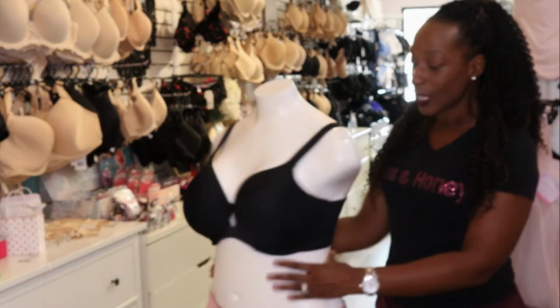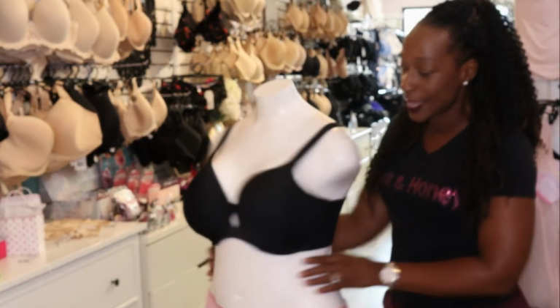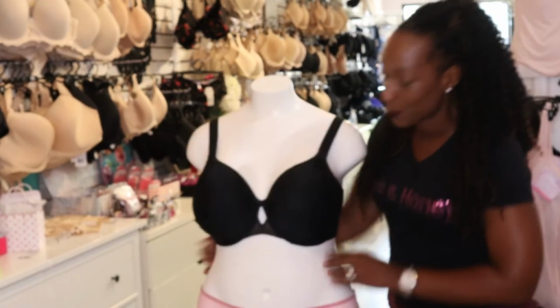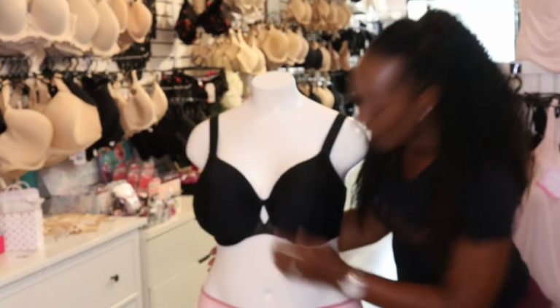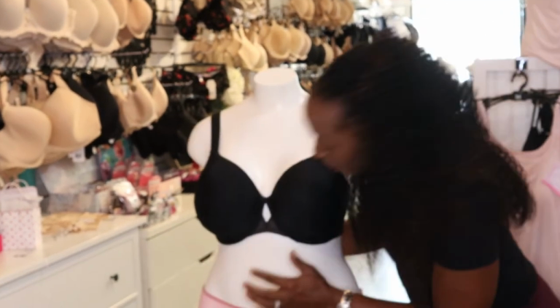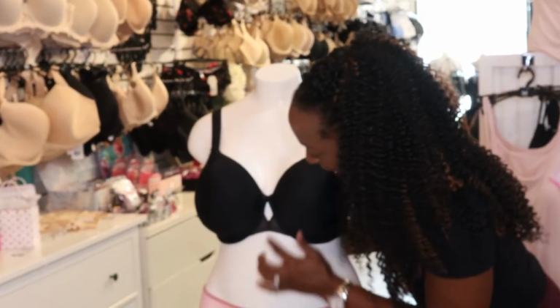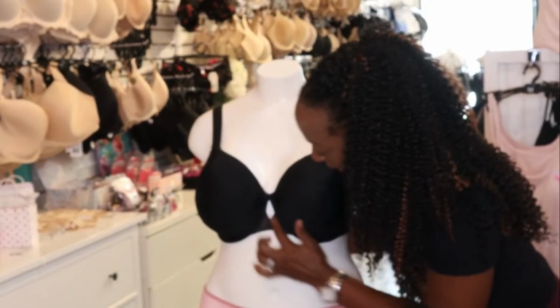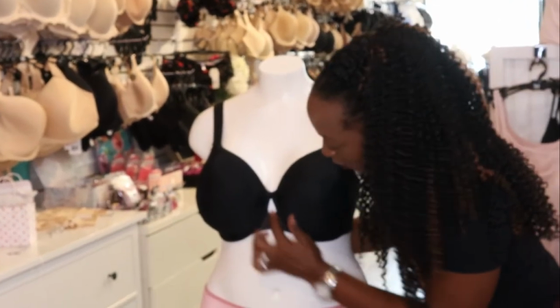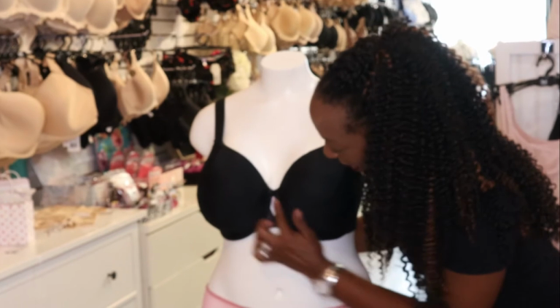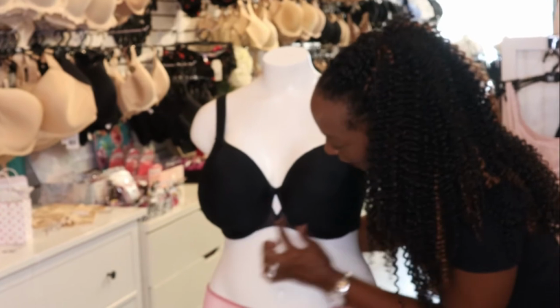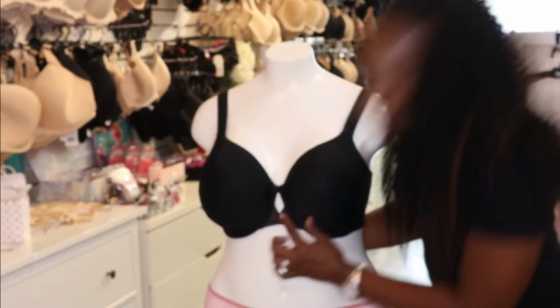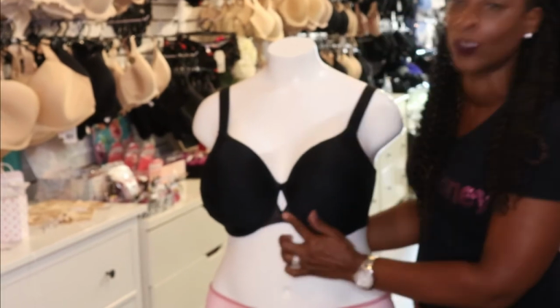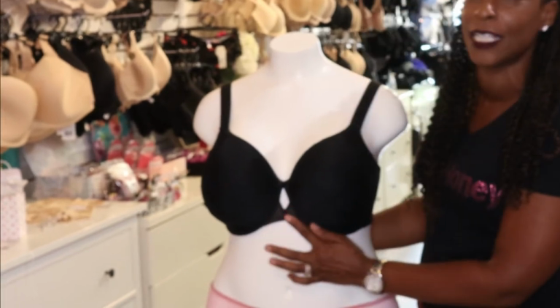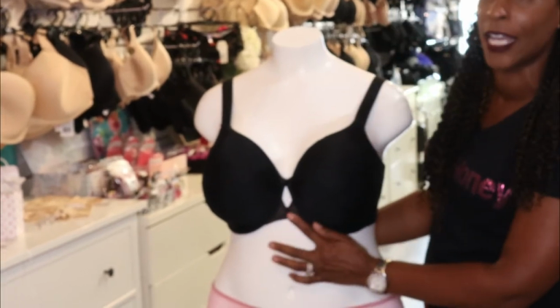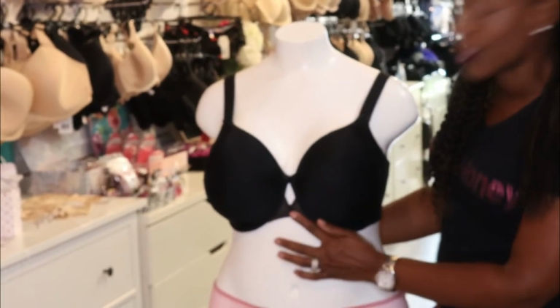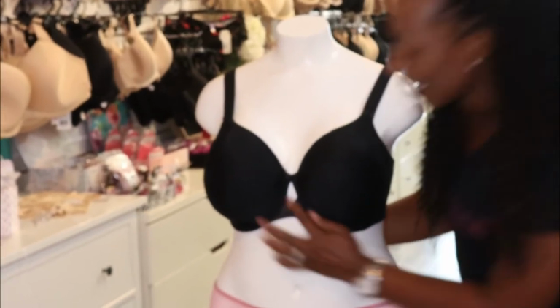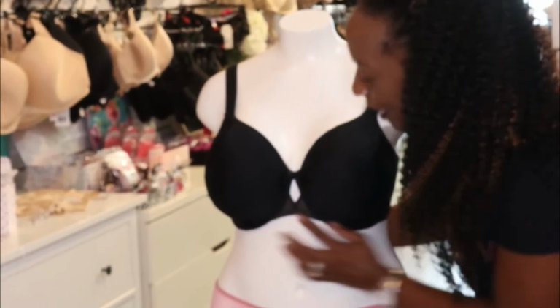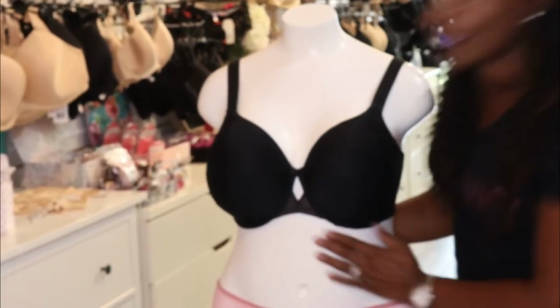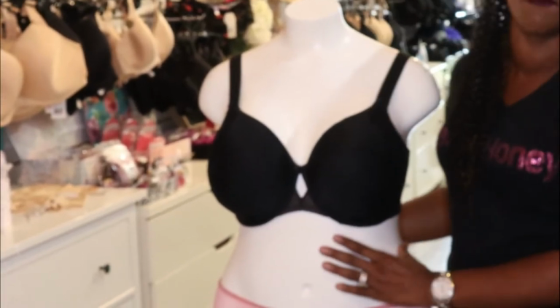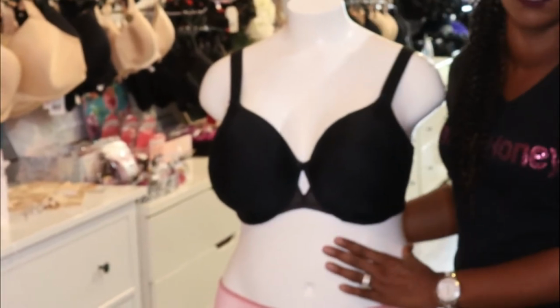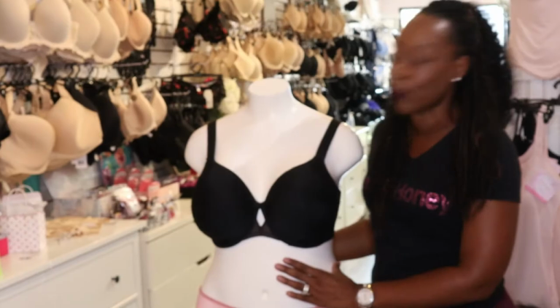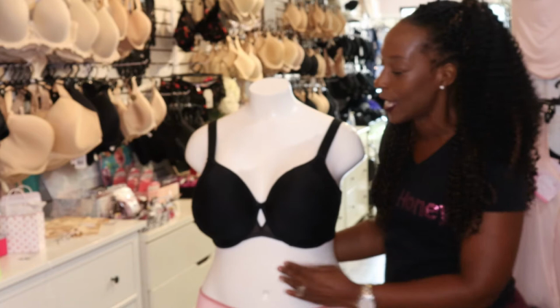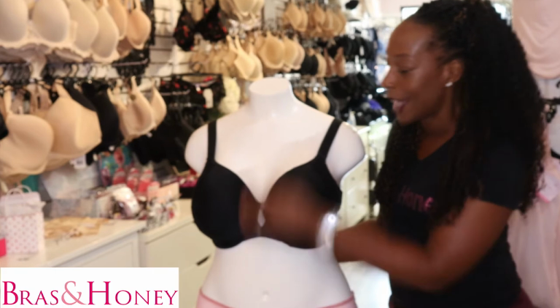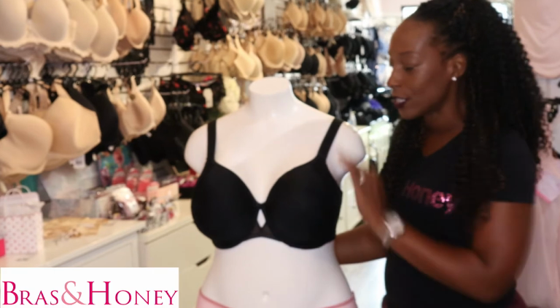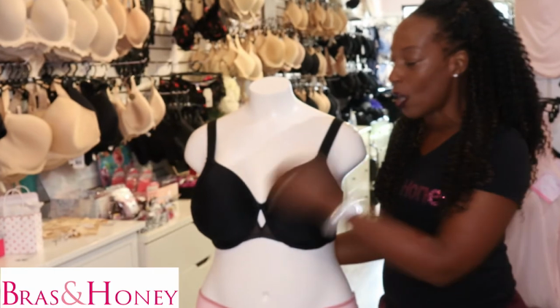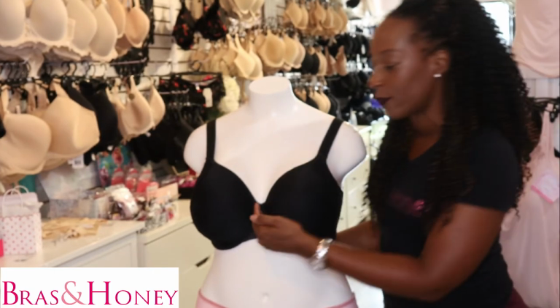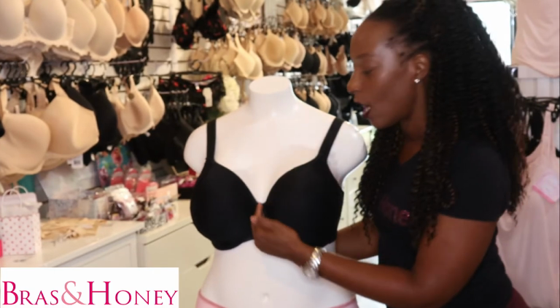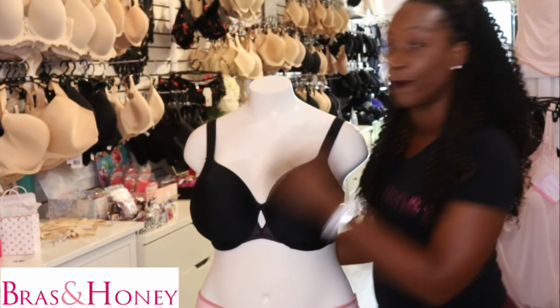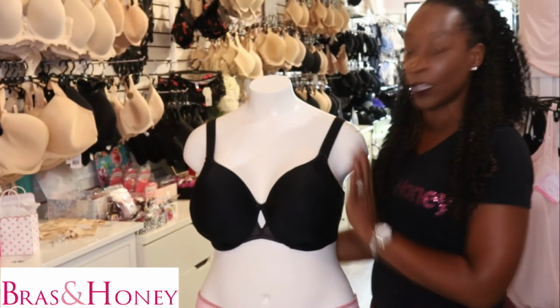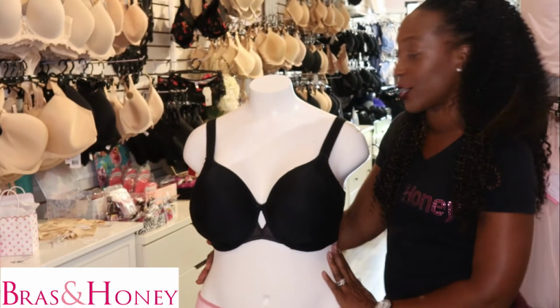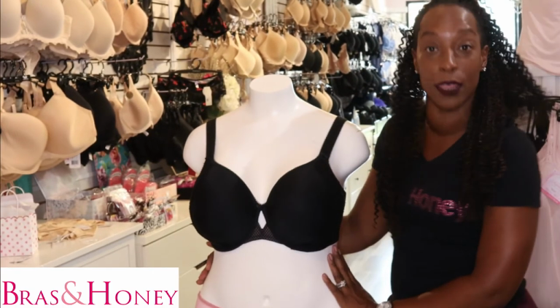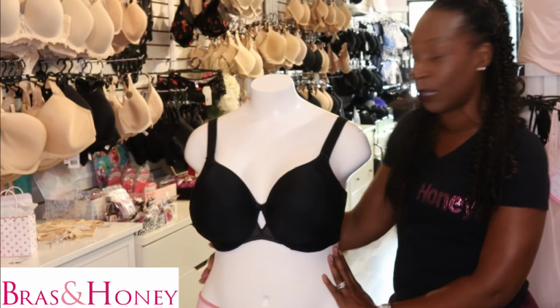This bra also has a great keyhole detailing just to give it a little bit more of a modern twist, and it does offer a fuller coverage in the cups.